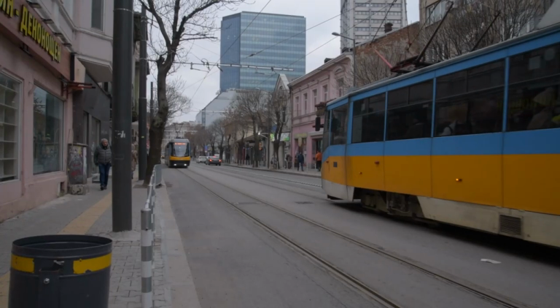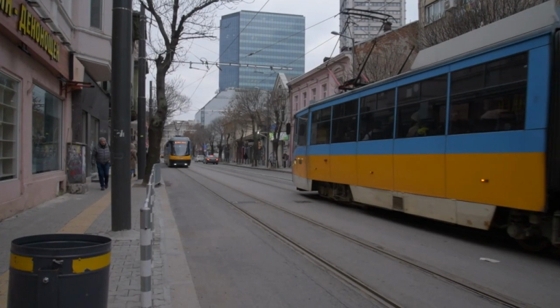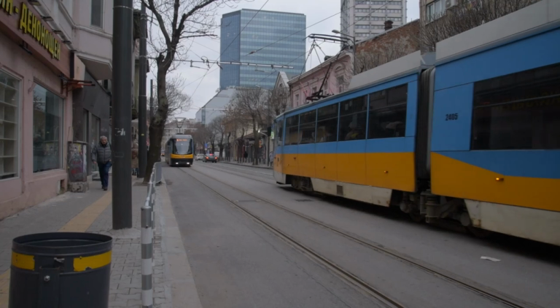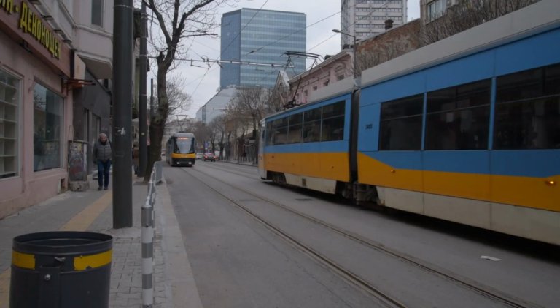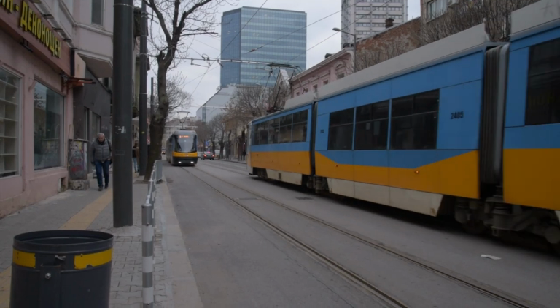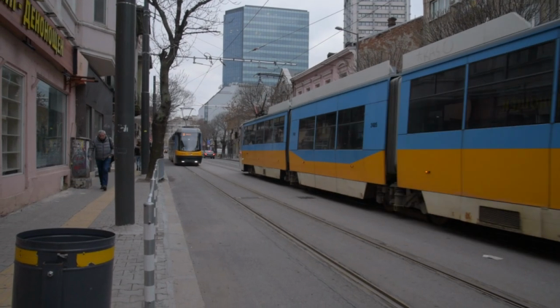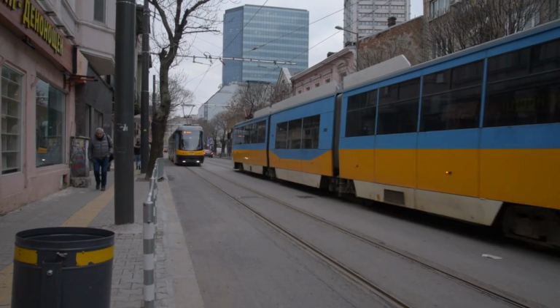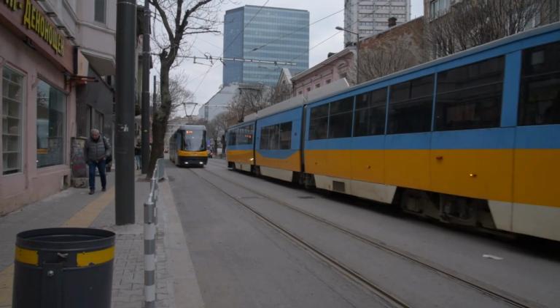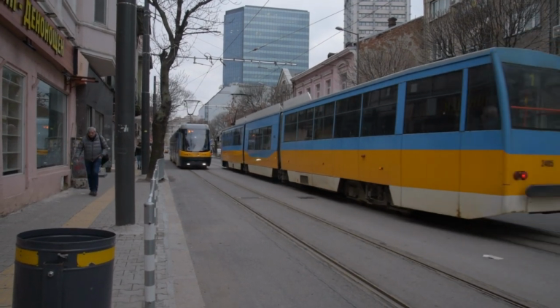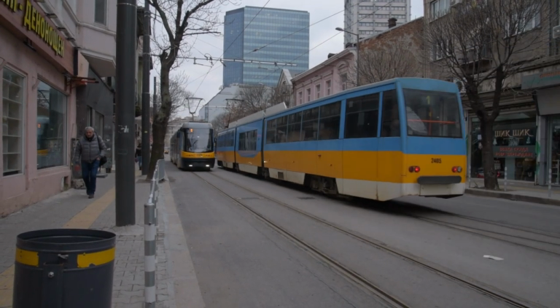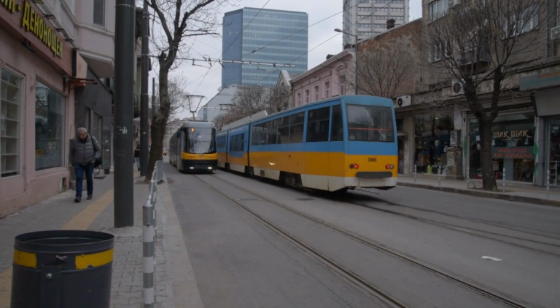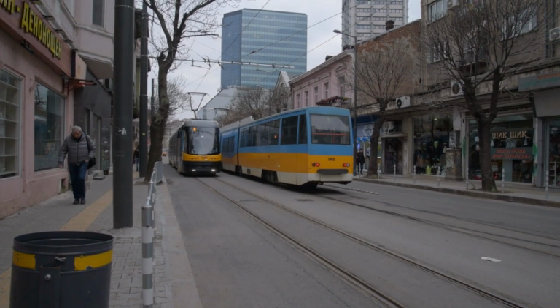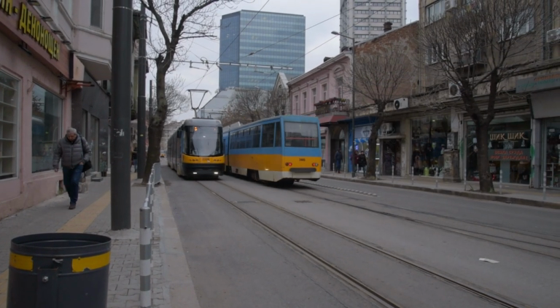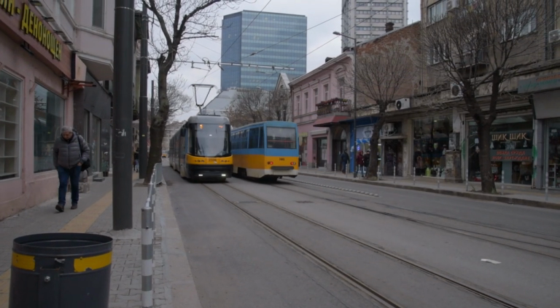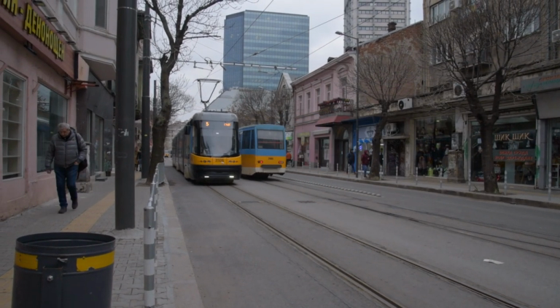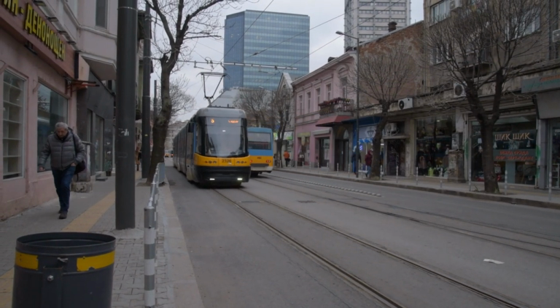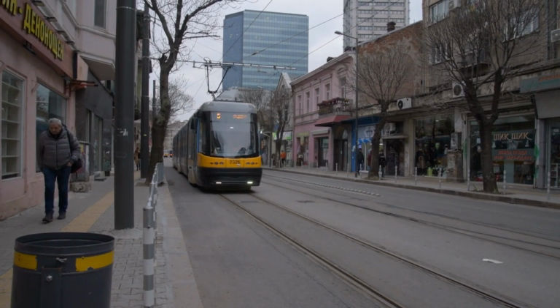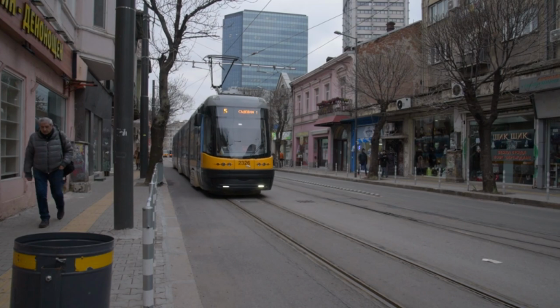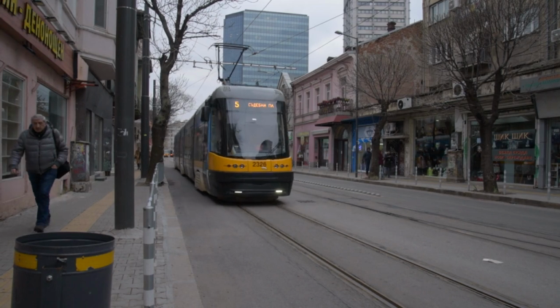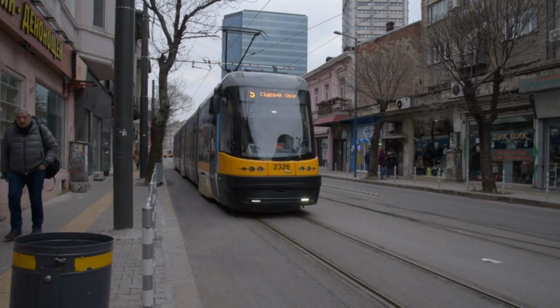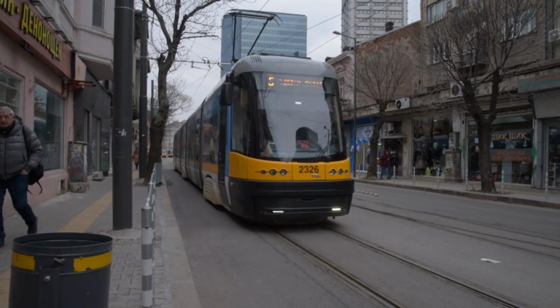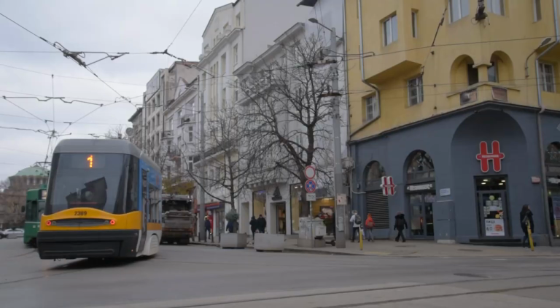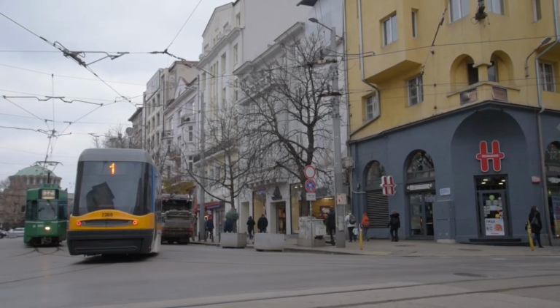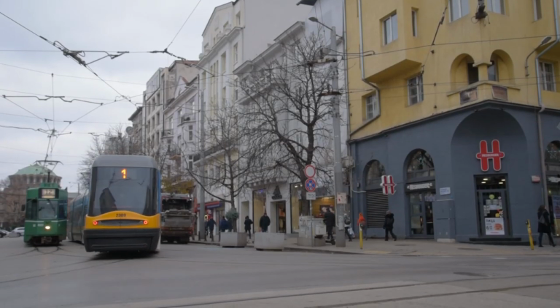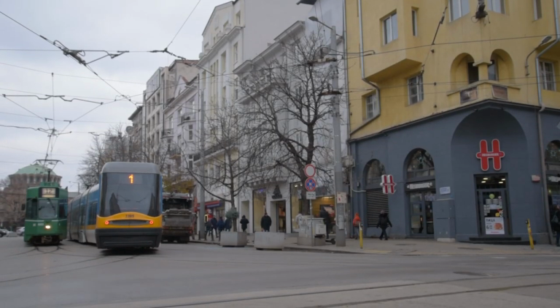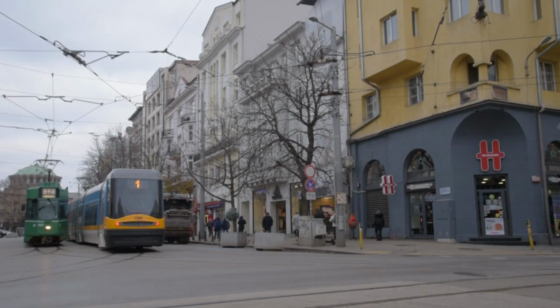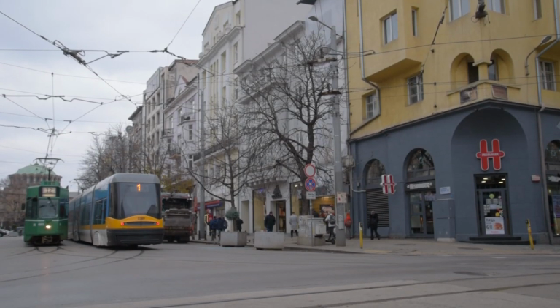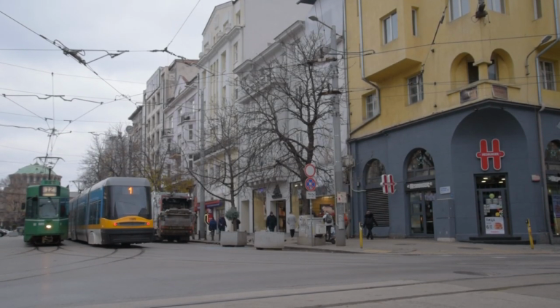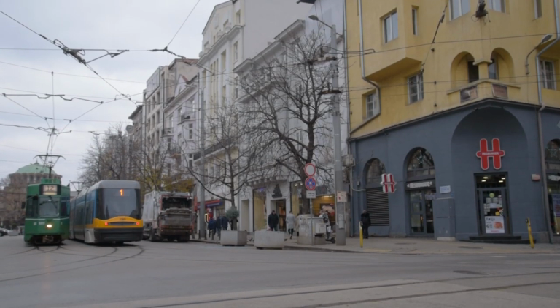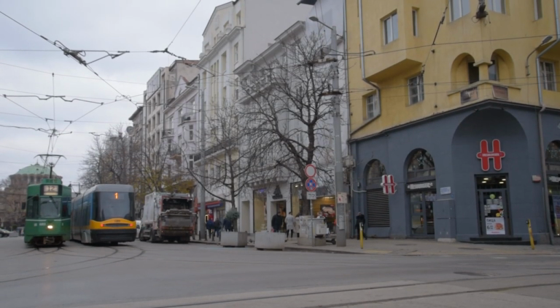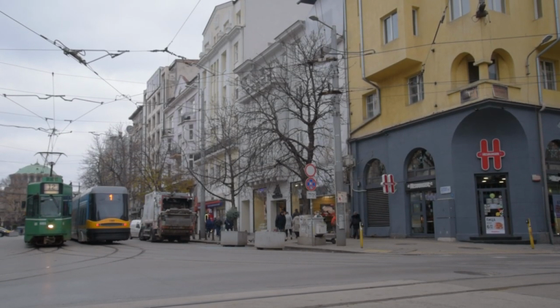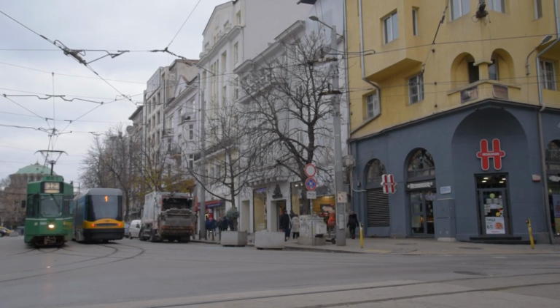There's also an extensive 27-line tram network in Sofia, although this hasn't been enlarged since 1995, as public transportation development has been focused on the metro system.